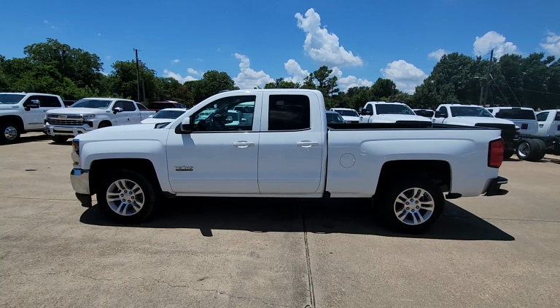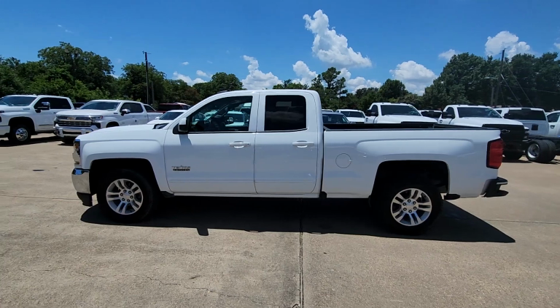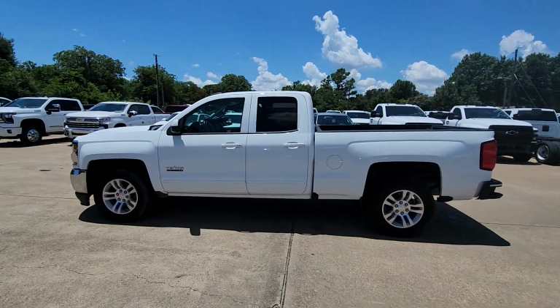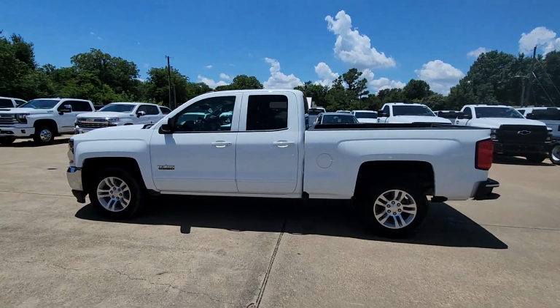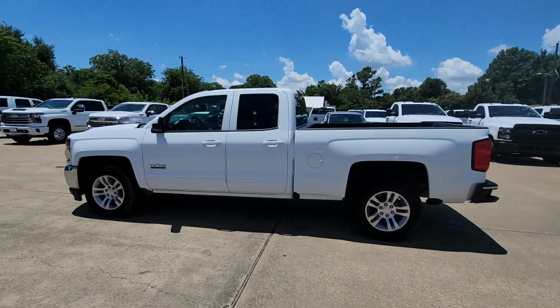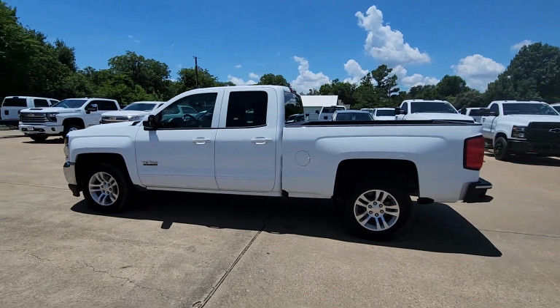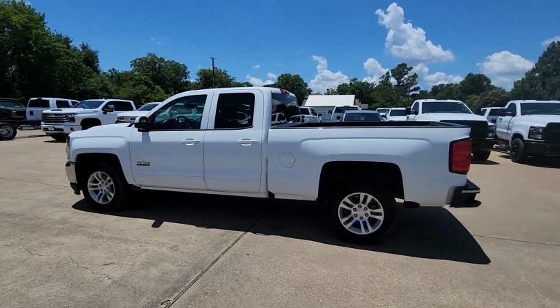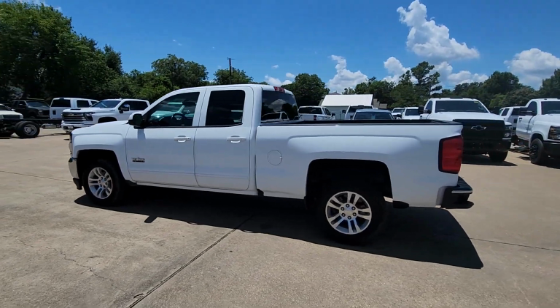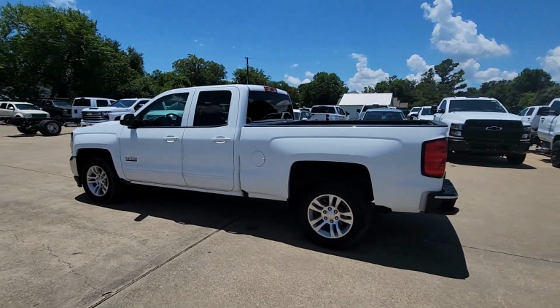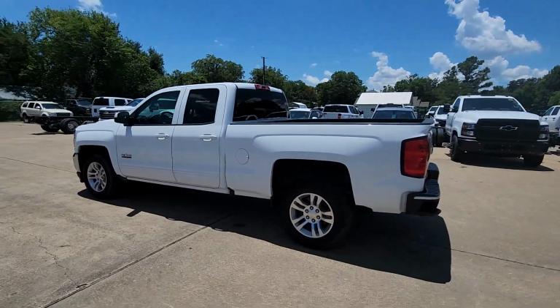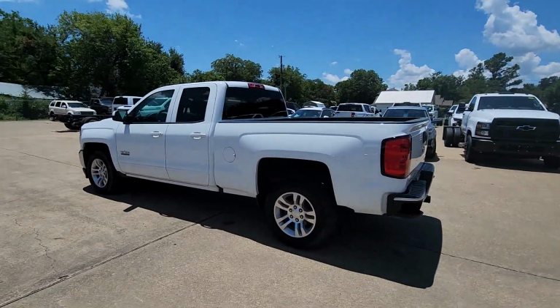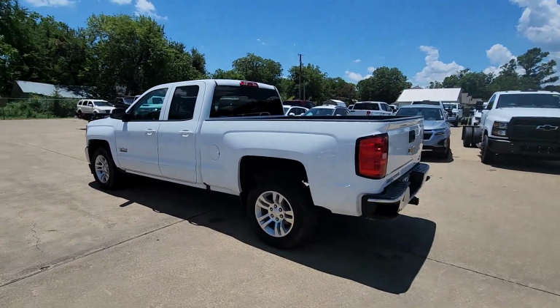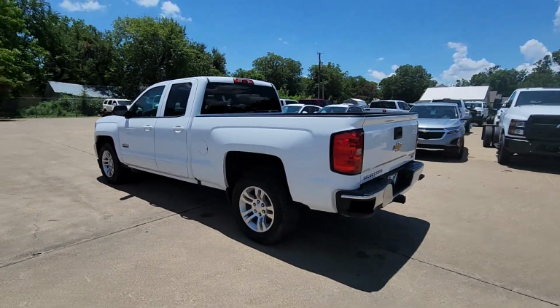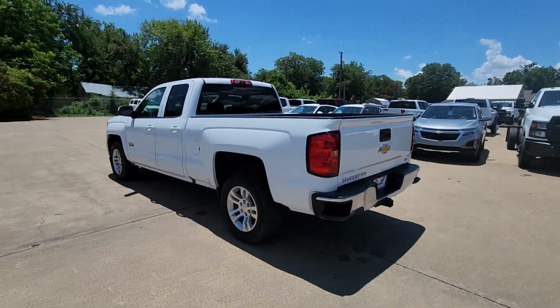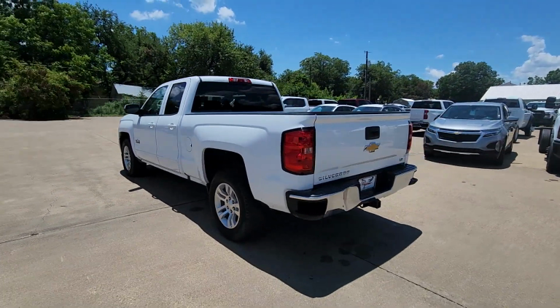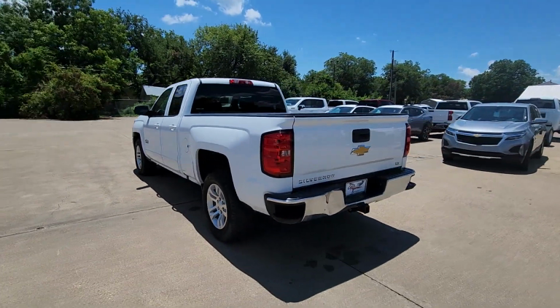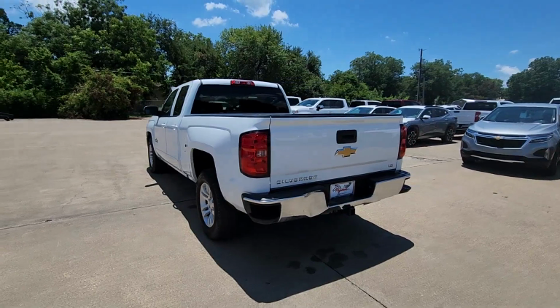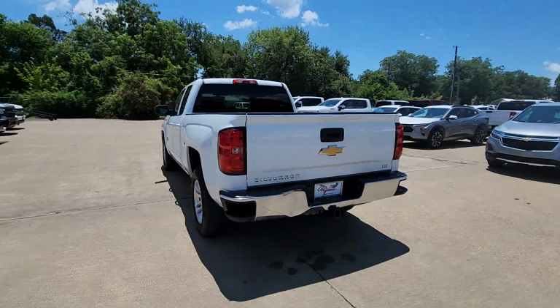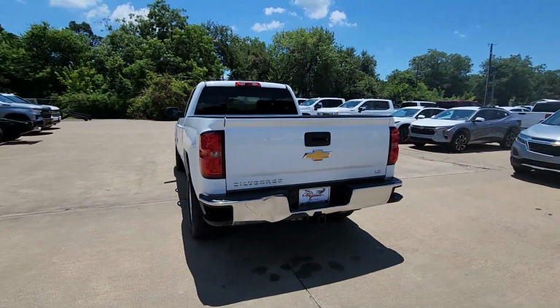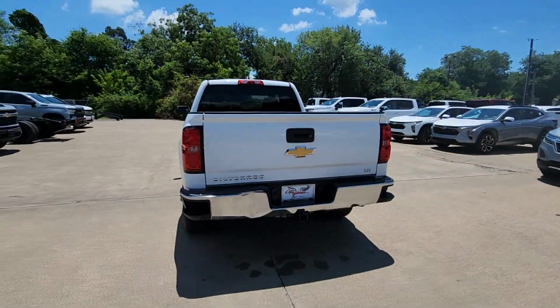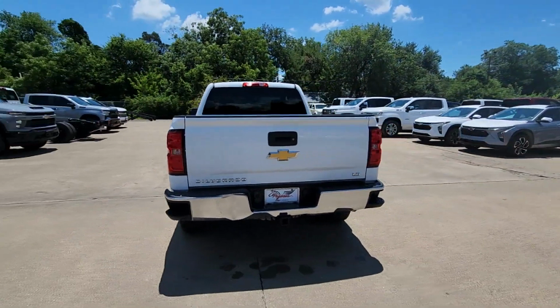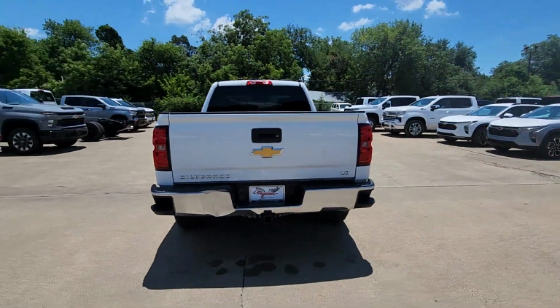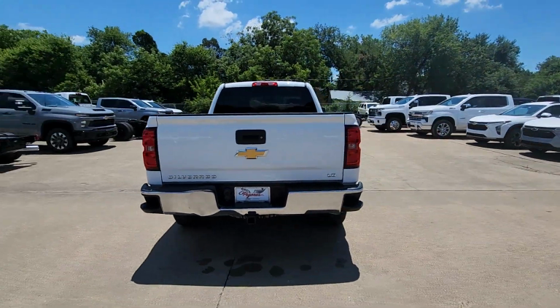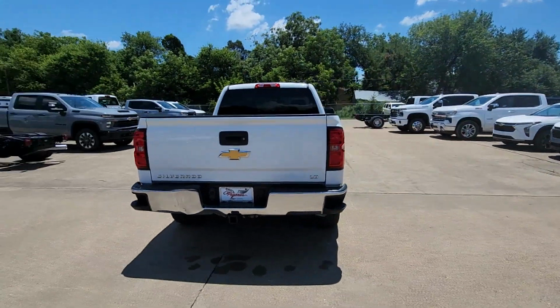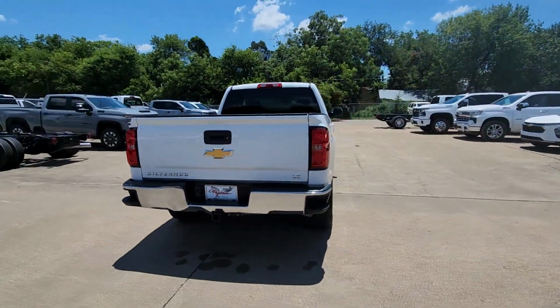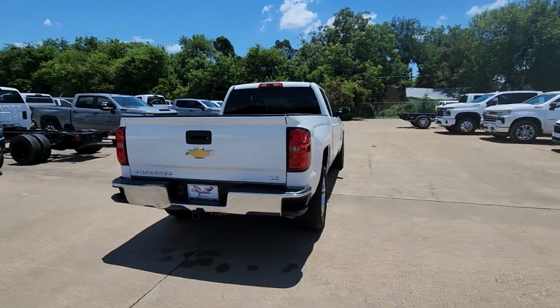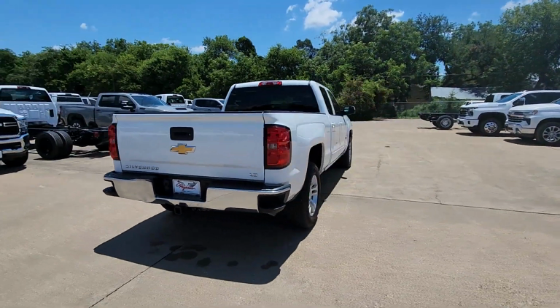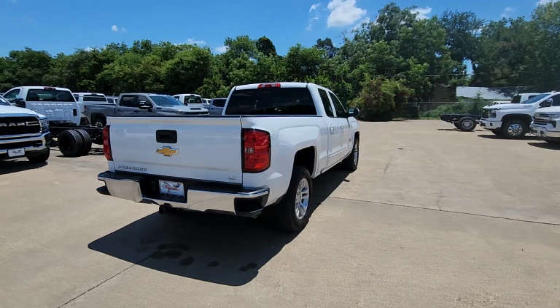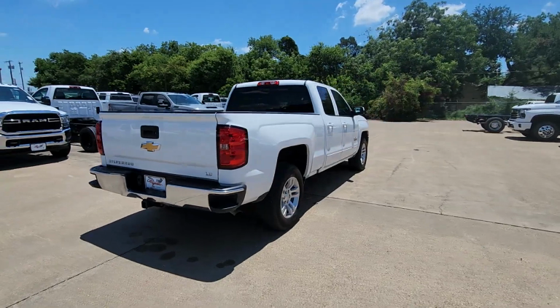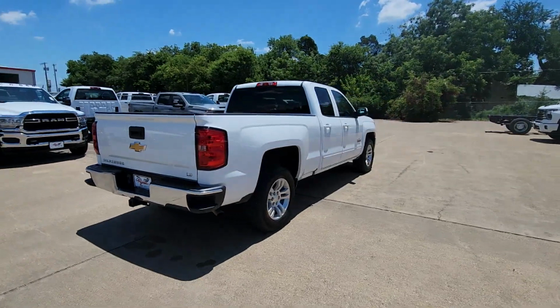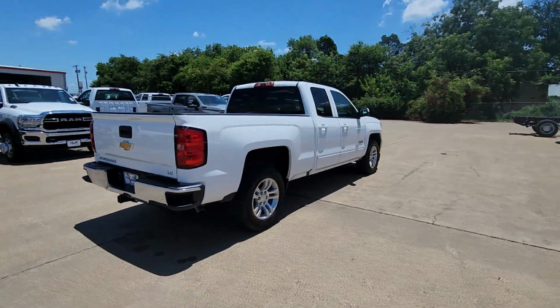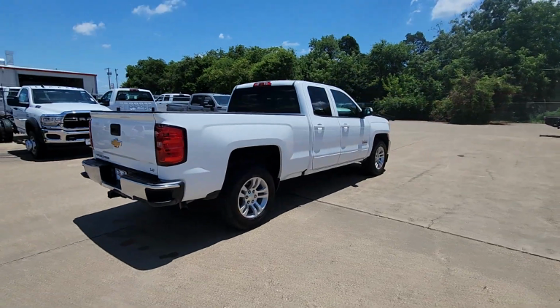Go home happy with the 2019 Chevrolet Silverado LD. This vehicle is an outstanding buy with fewer than 80,000 miles on the odometer.